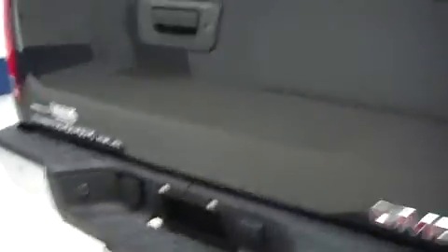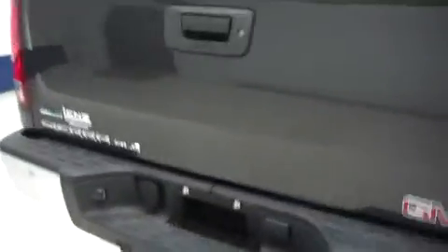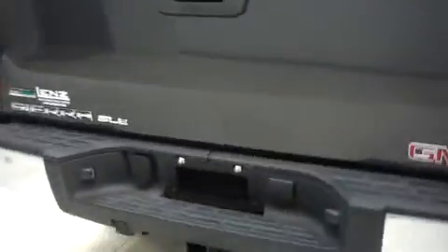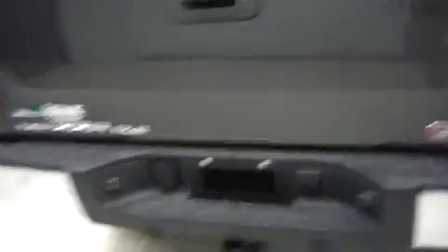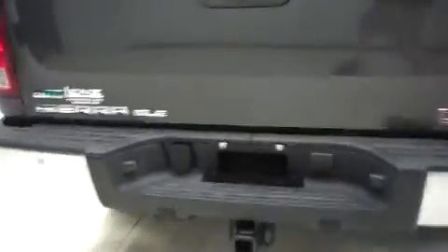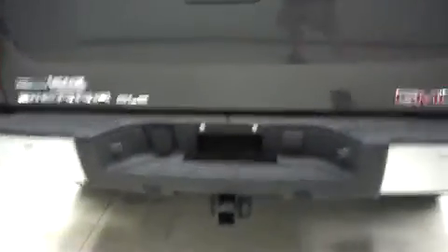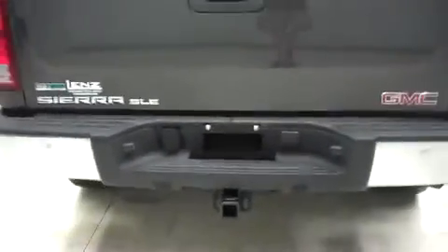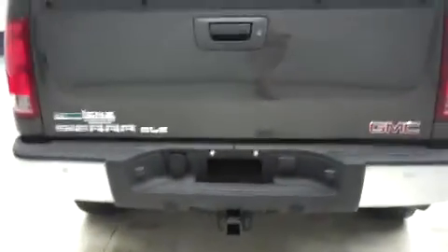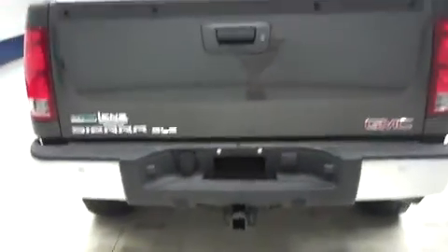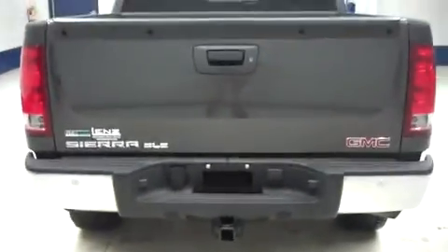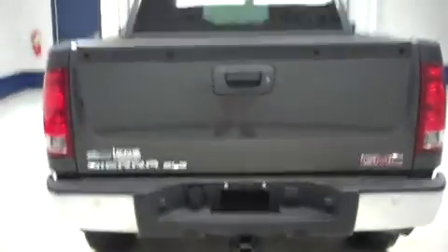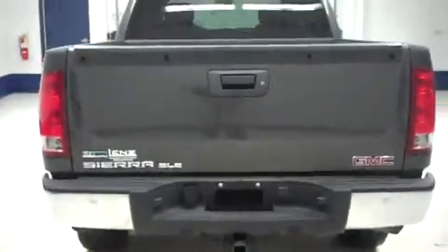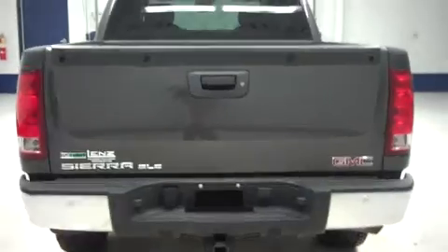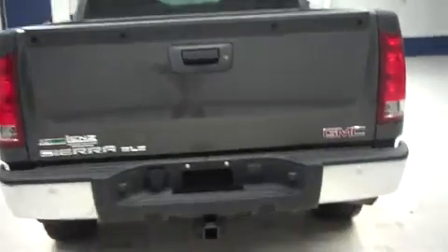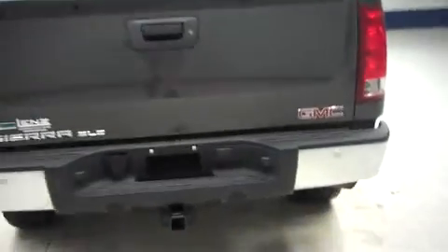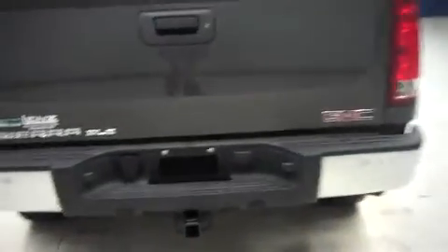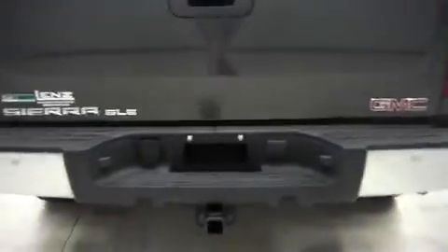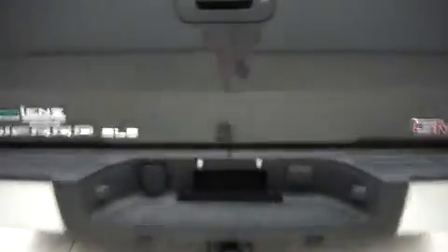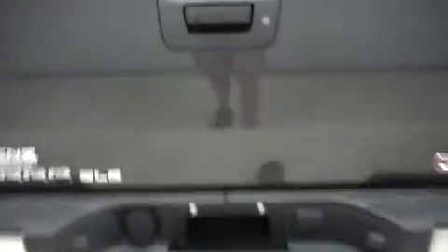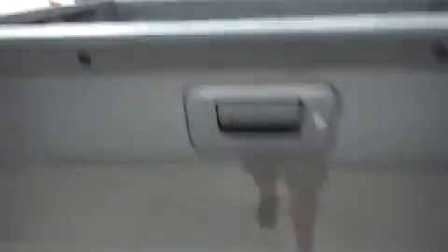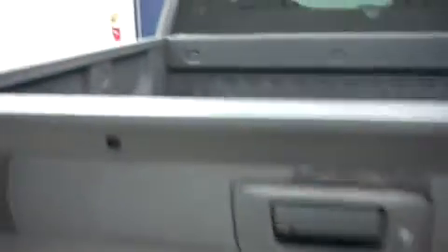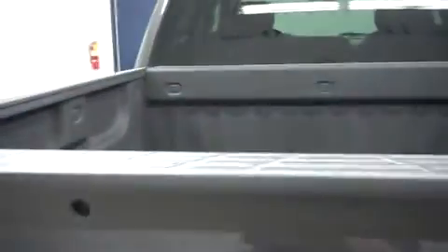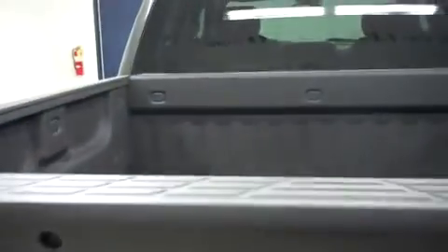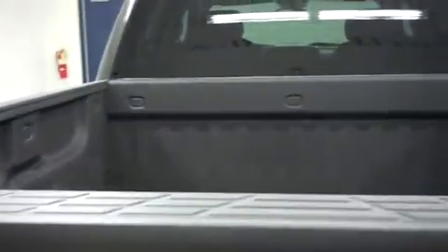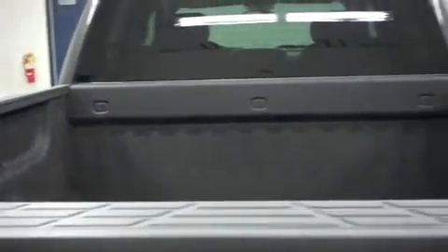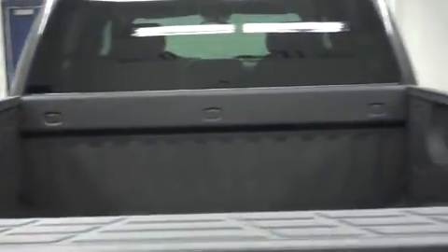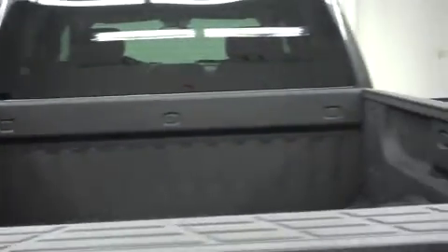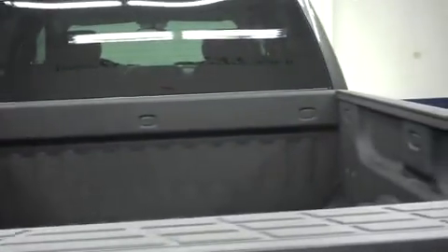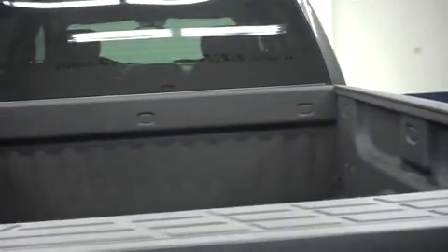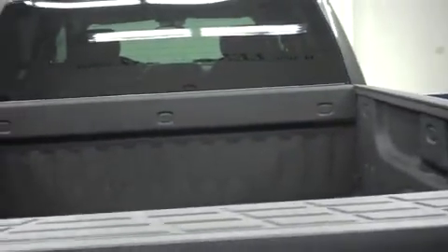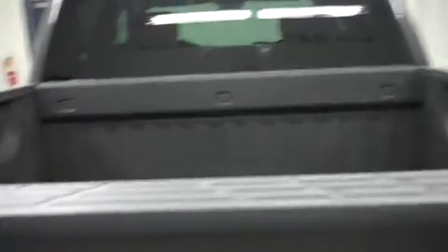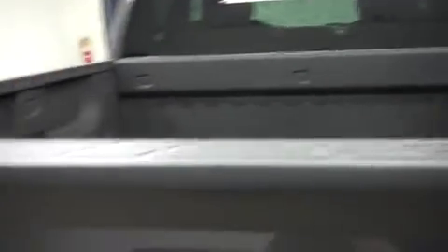Taking a look at the back, we have a chrome rear bumper with a towing package, a locking tailgate, and inside the bed we have a spray-in bed liner. Looks to be in great shape.